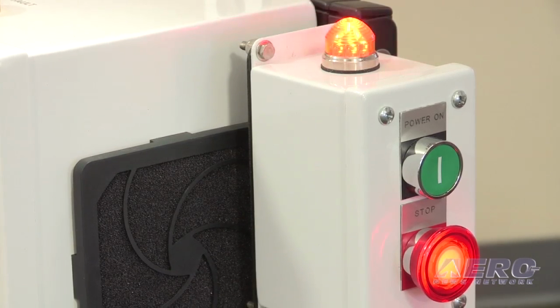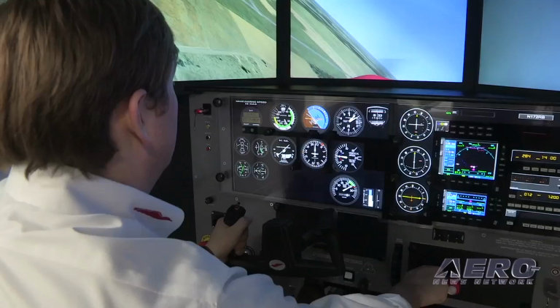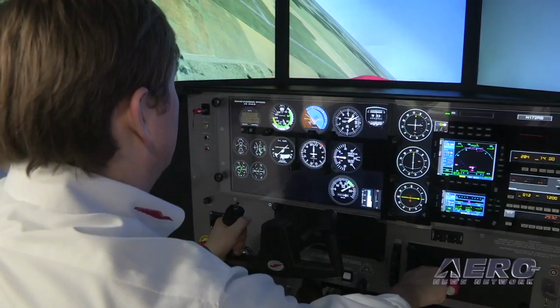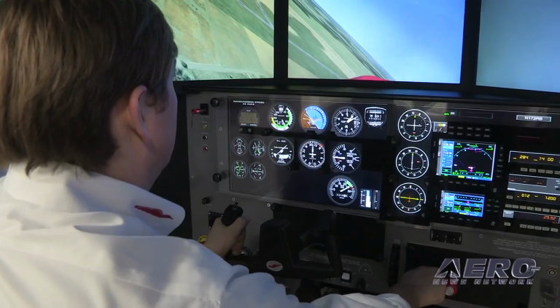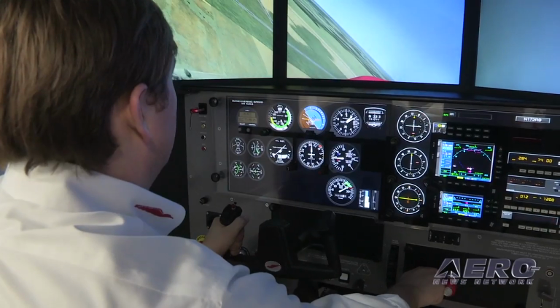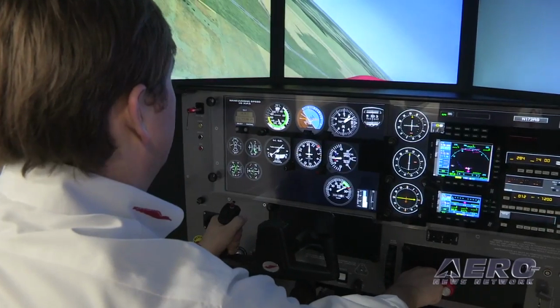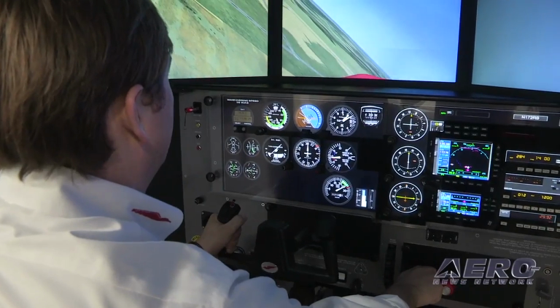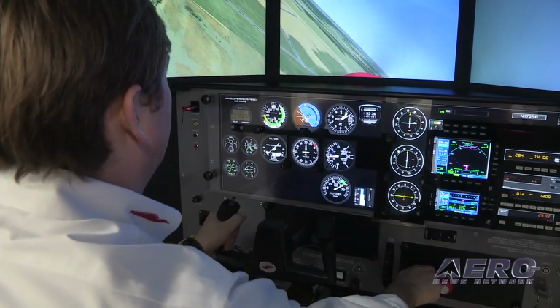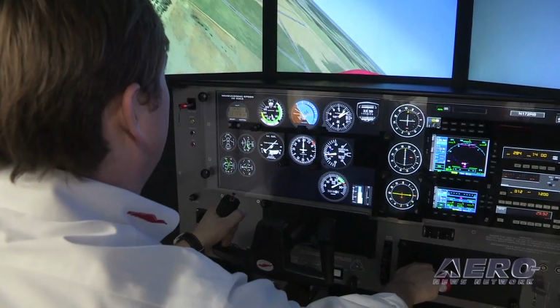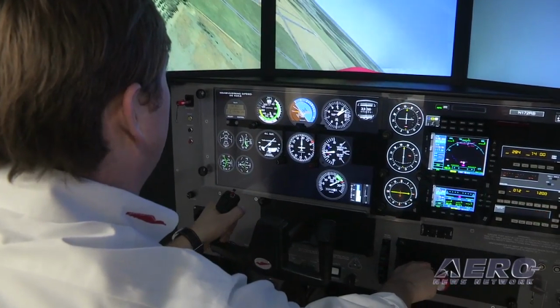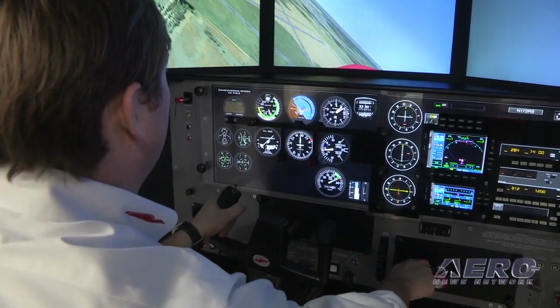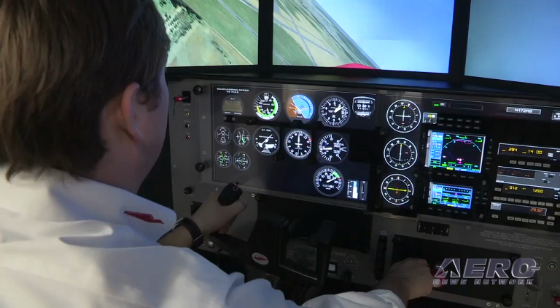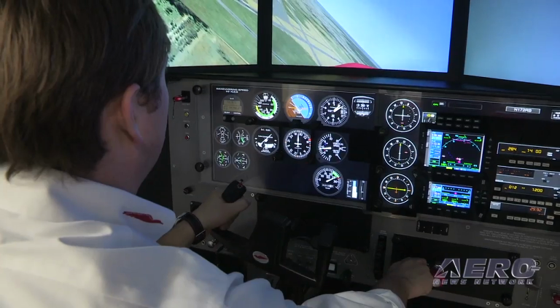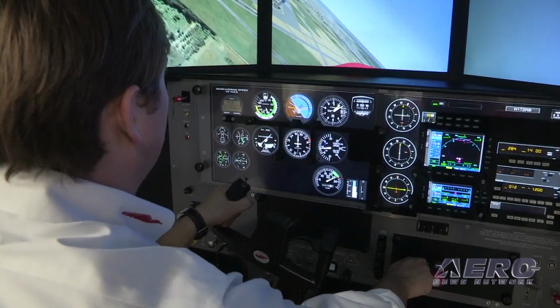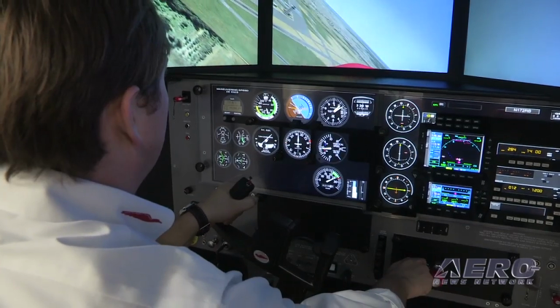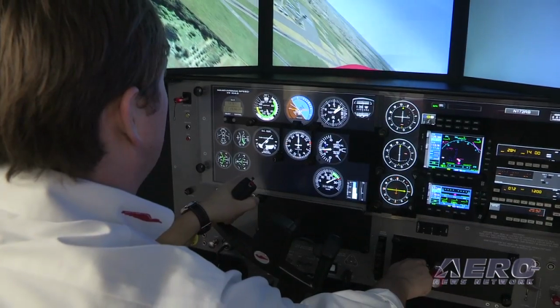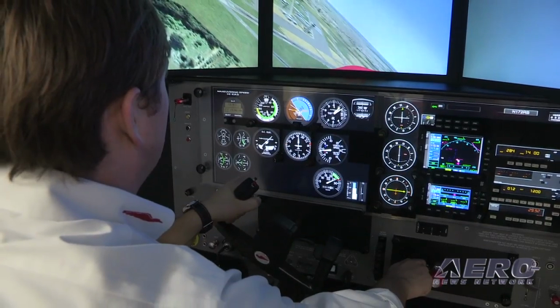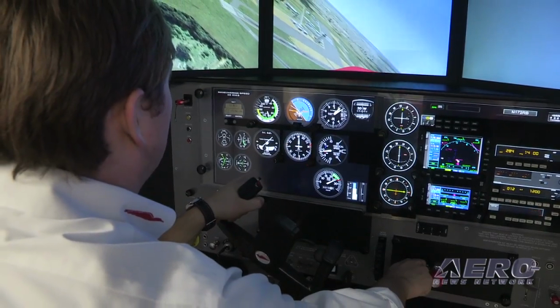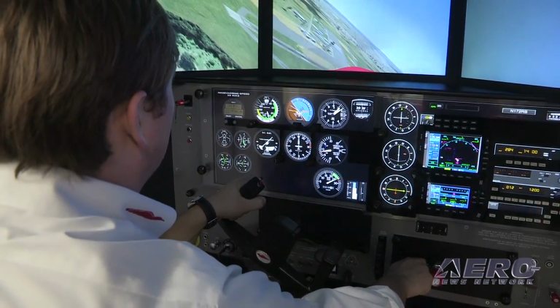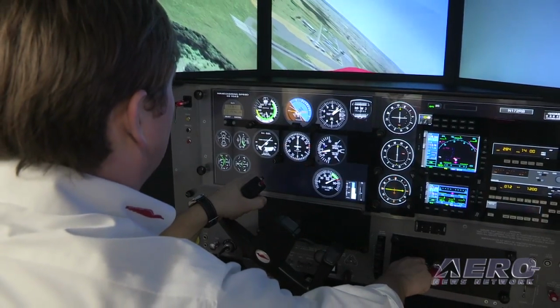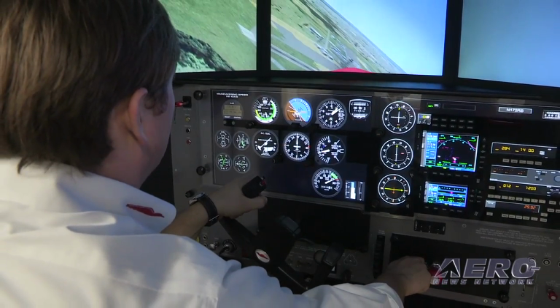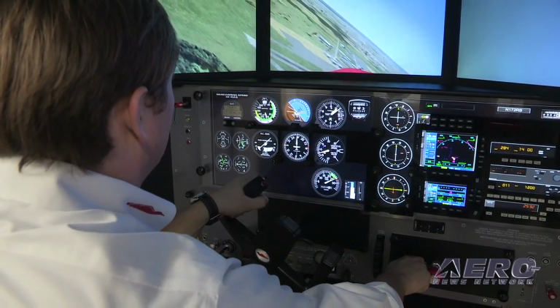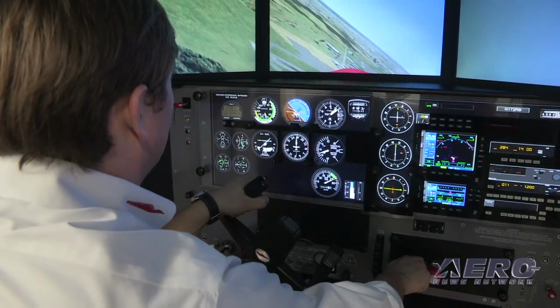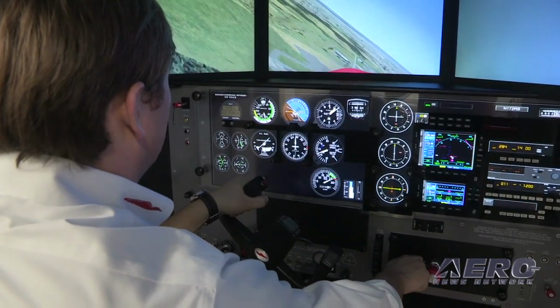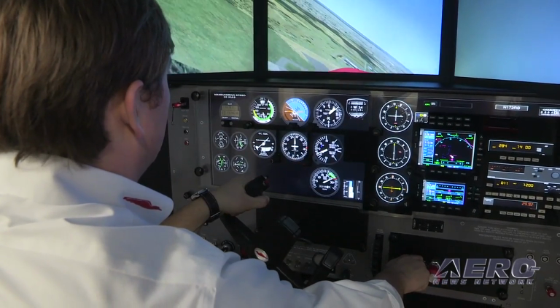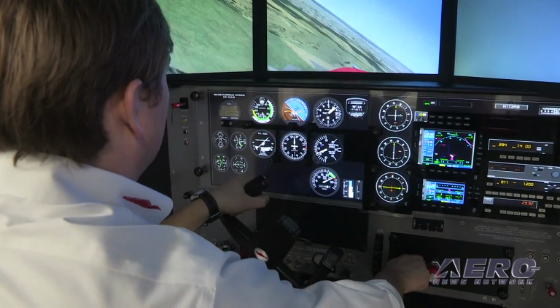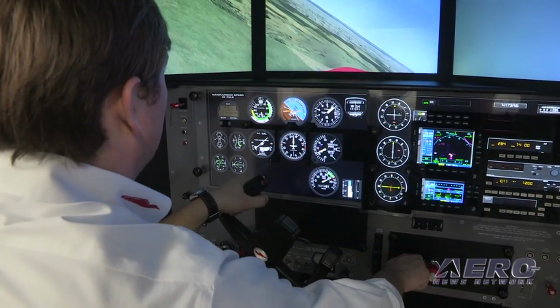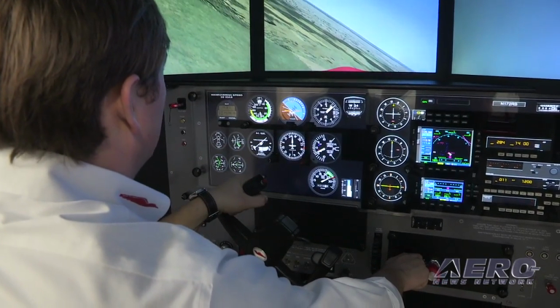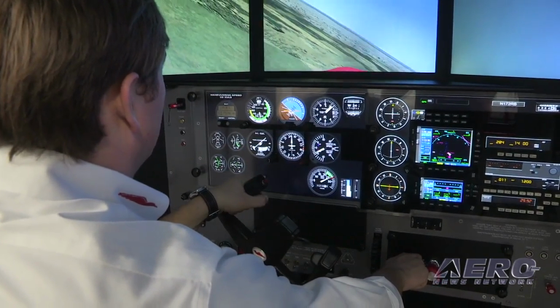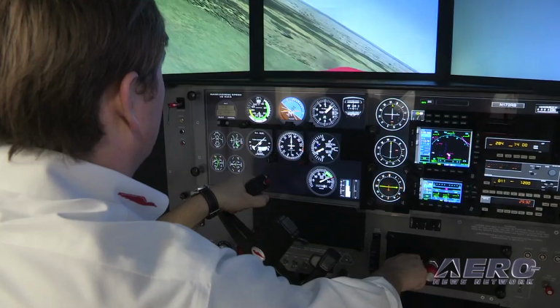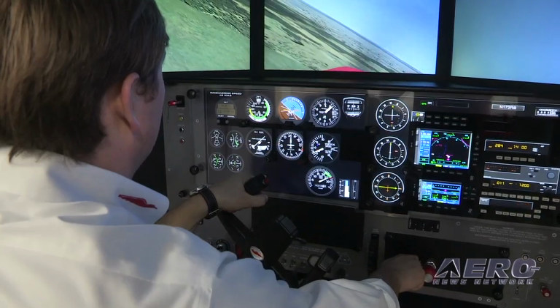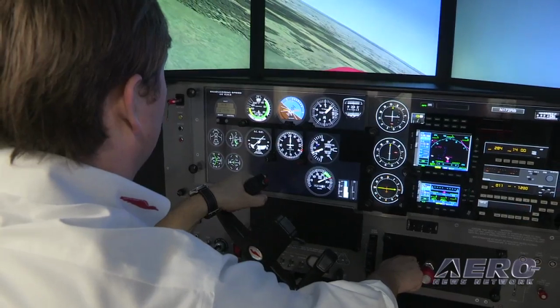The MX-2 starts at $49,800. With a control loading yoke that provides force feedback to the pilot, it's $56,295.